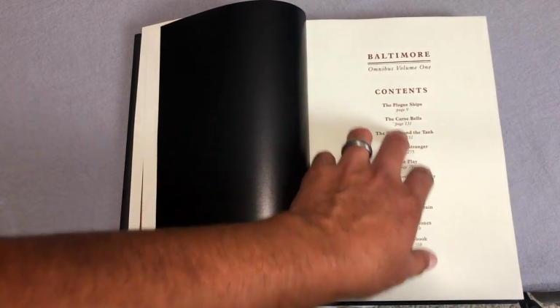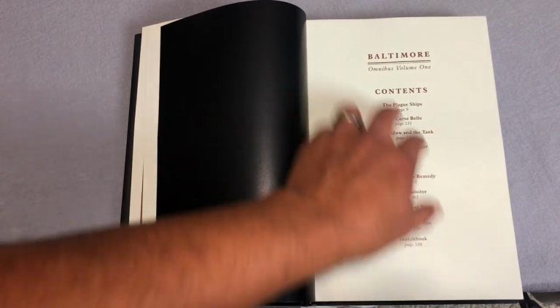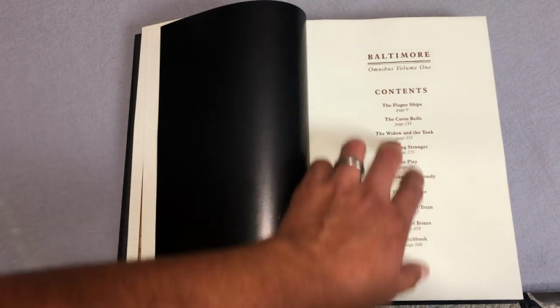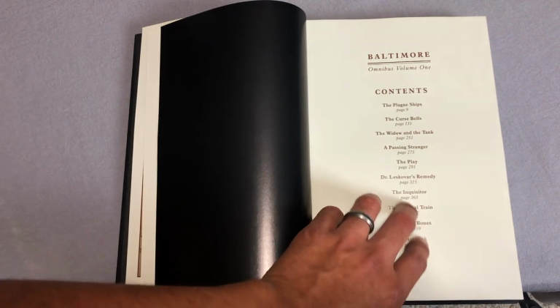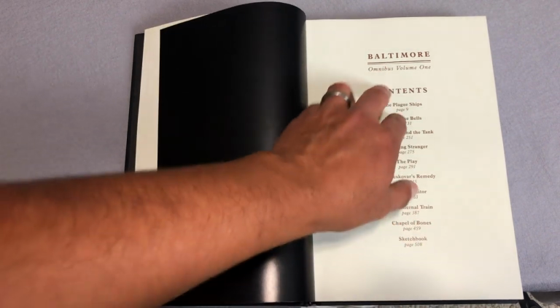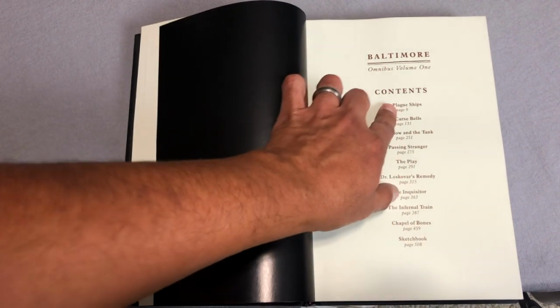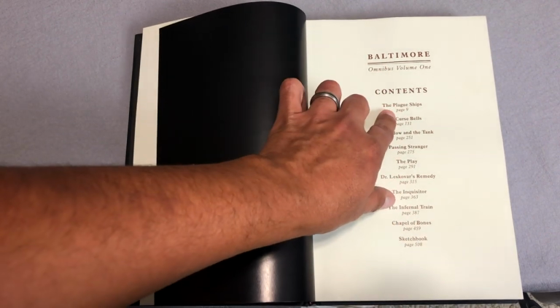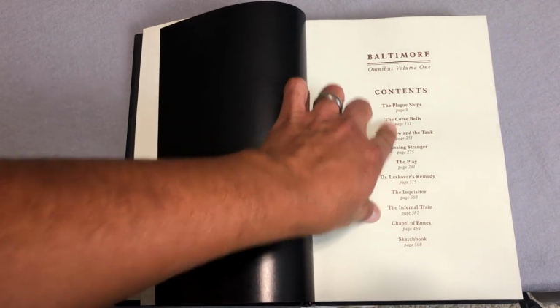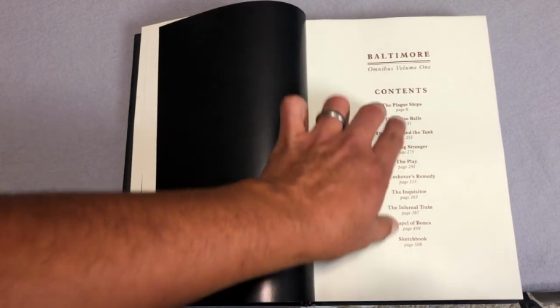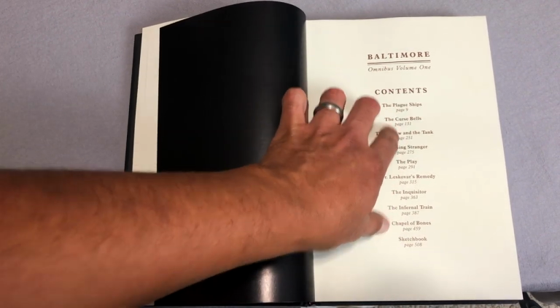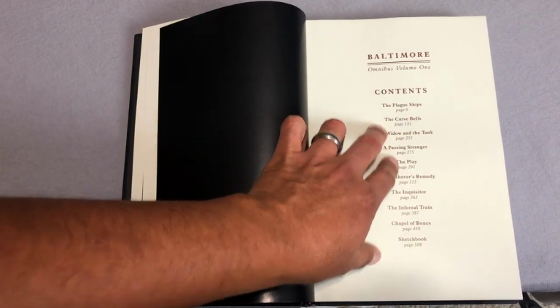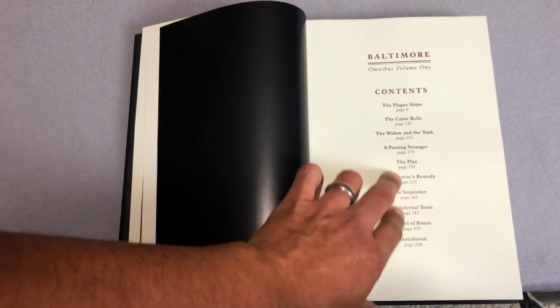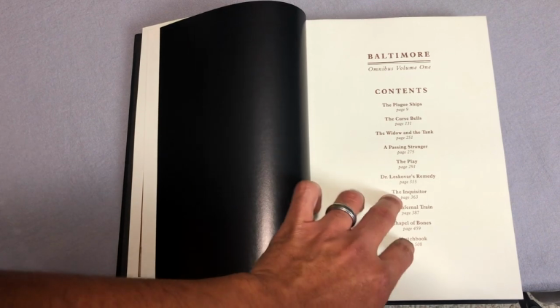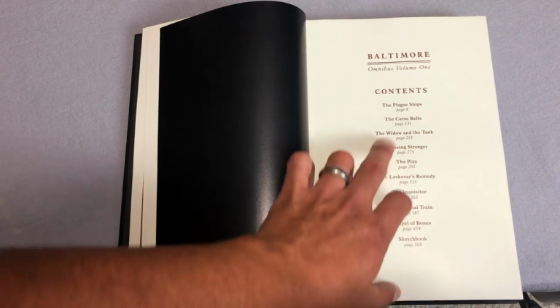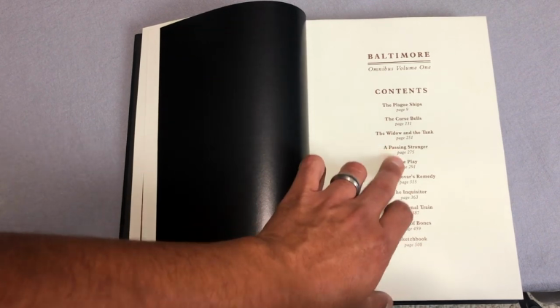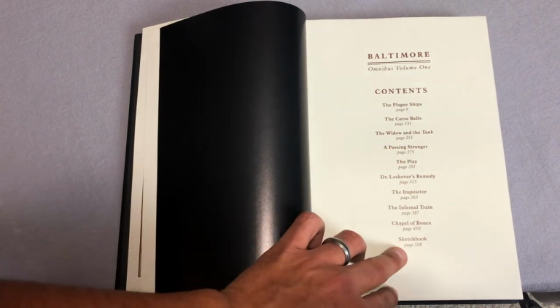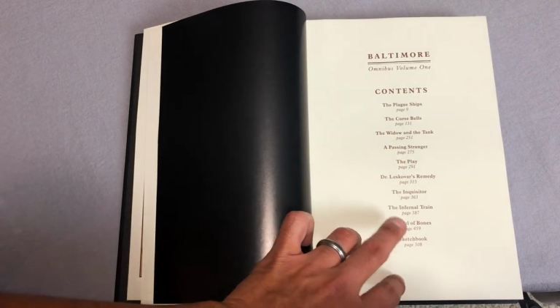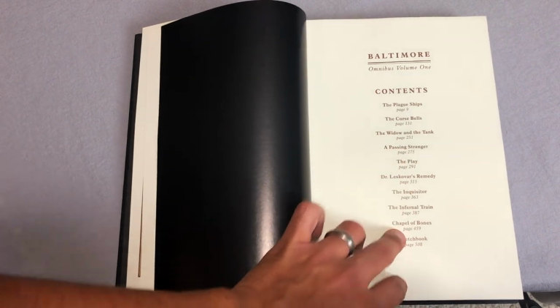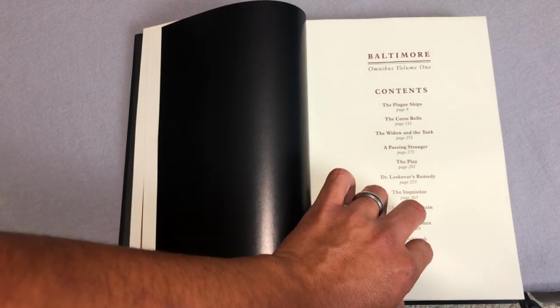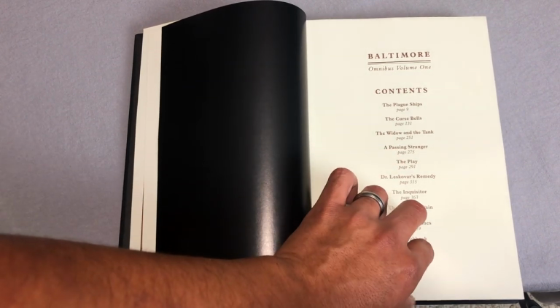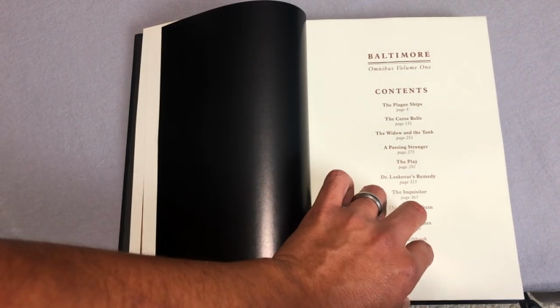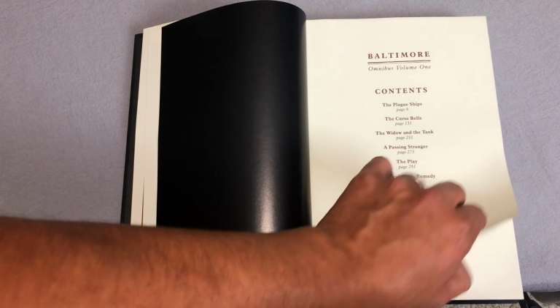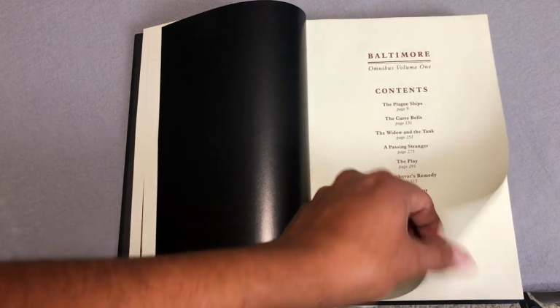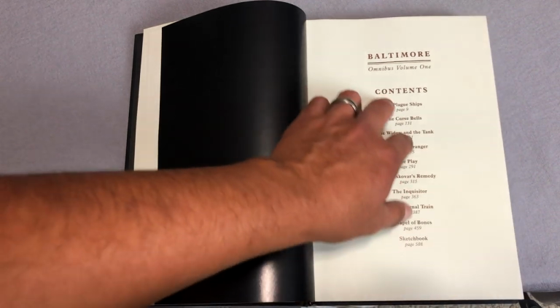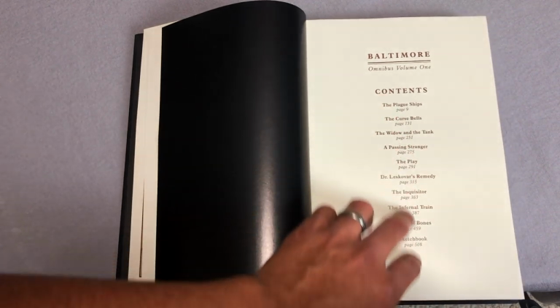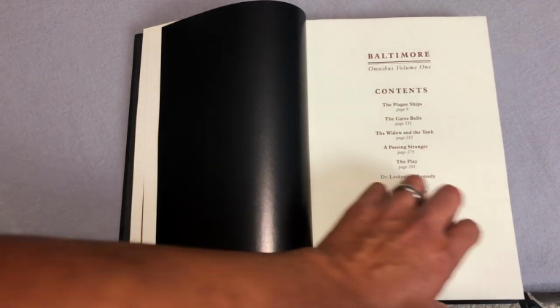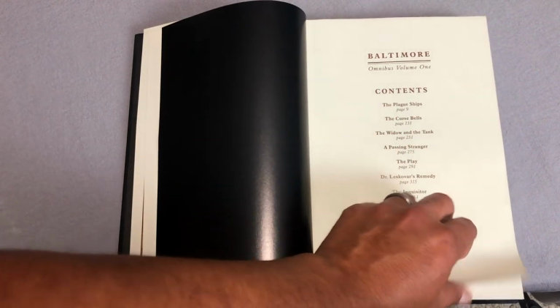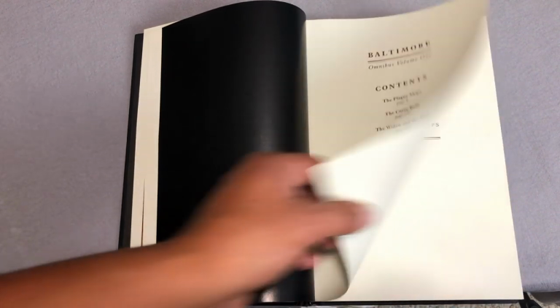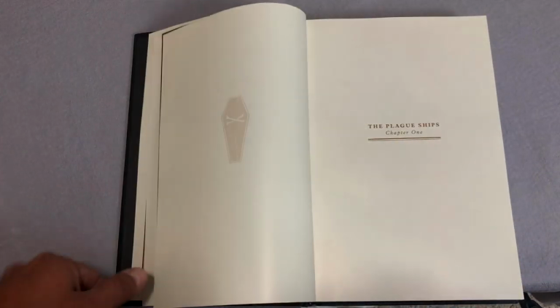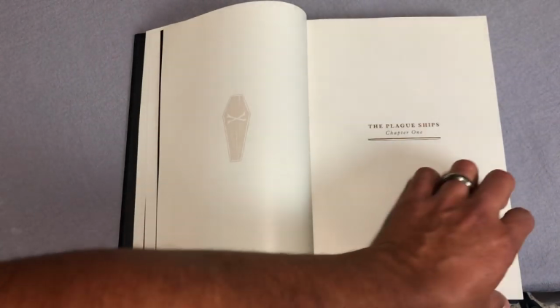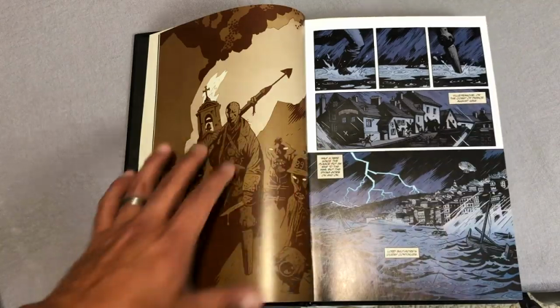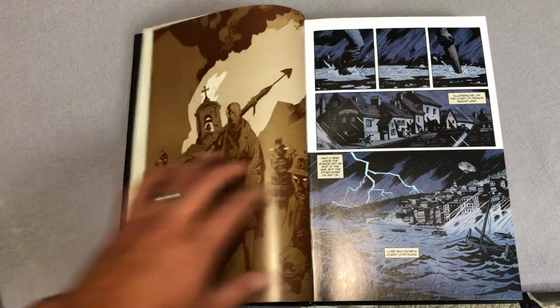The omnibus collects the Plague Ships, Curse Bells, The Passing Stranger, and Chapel of Bones — those were the titles of the first four hardcovers — and other short stories as well.